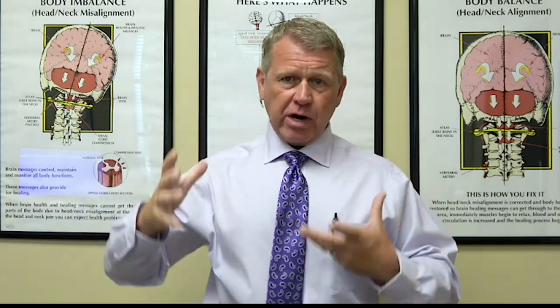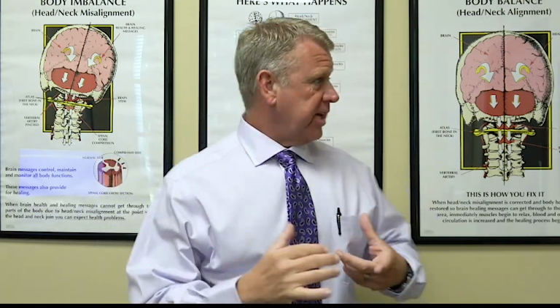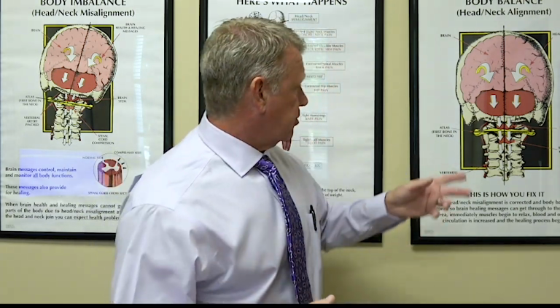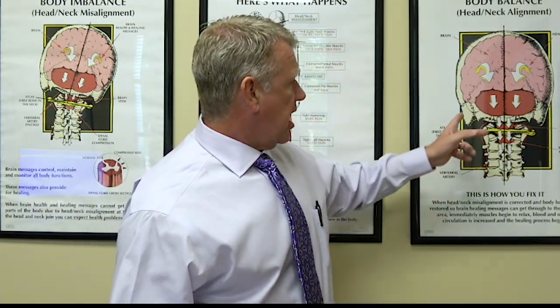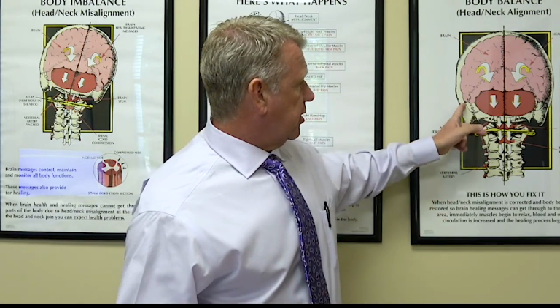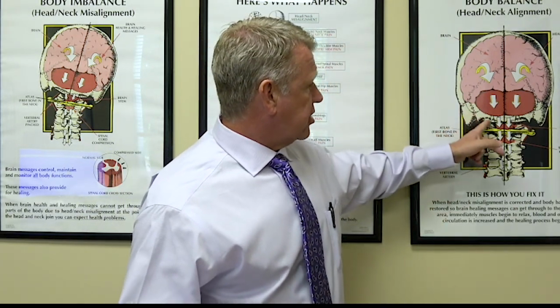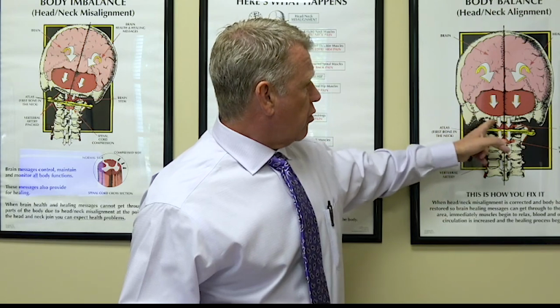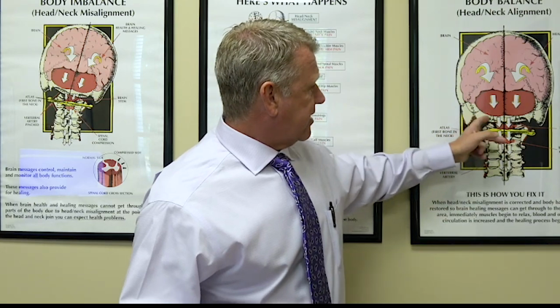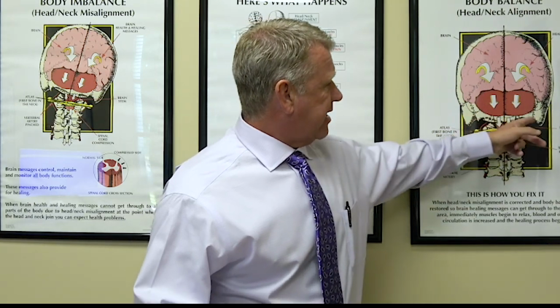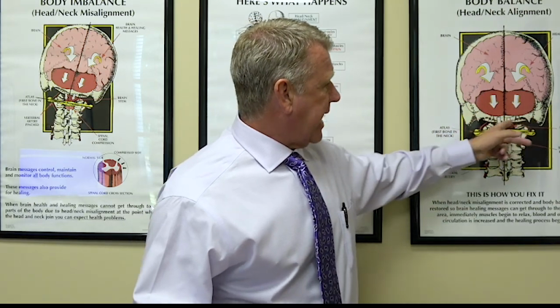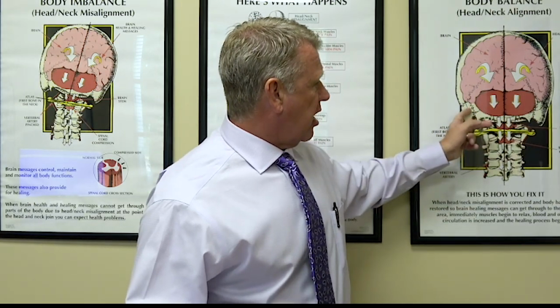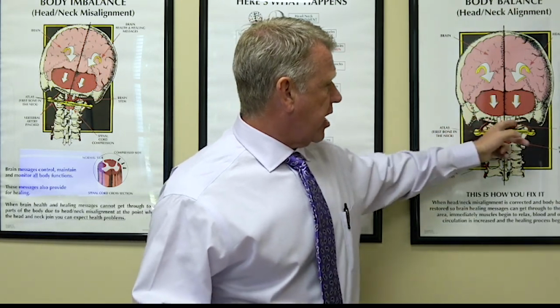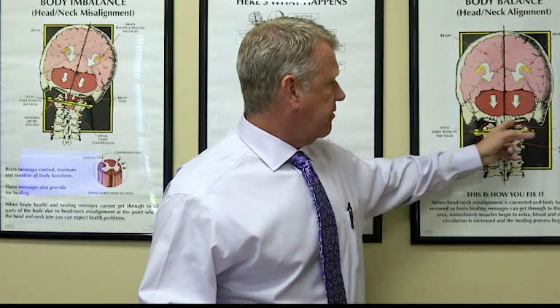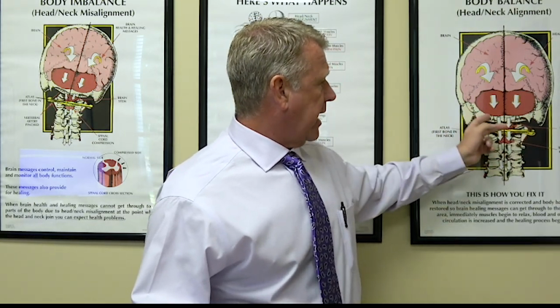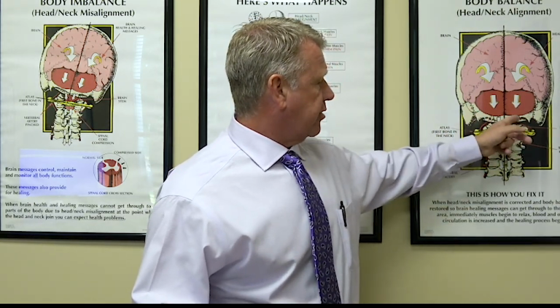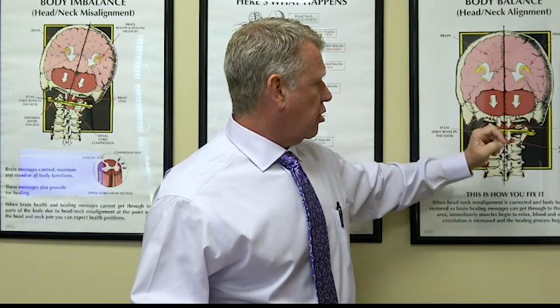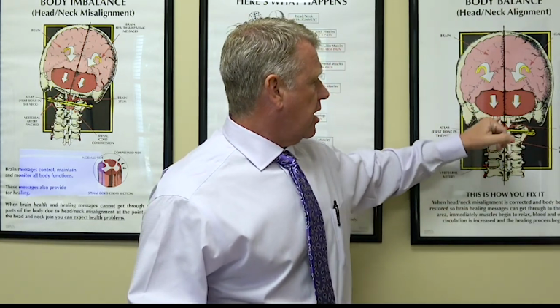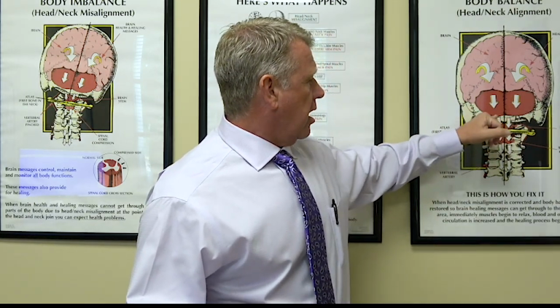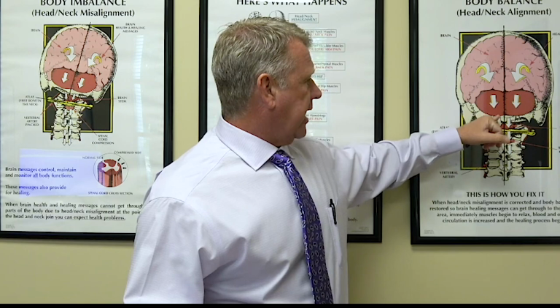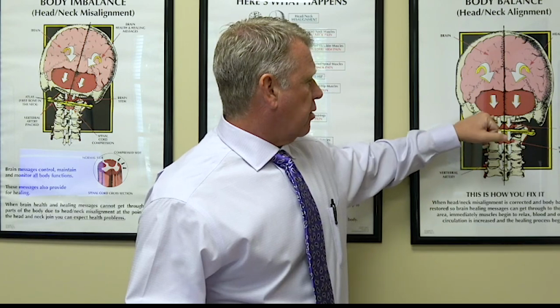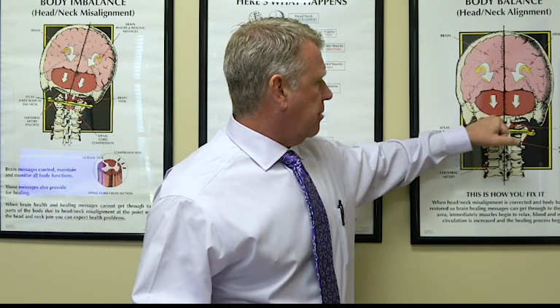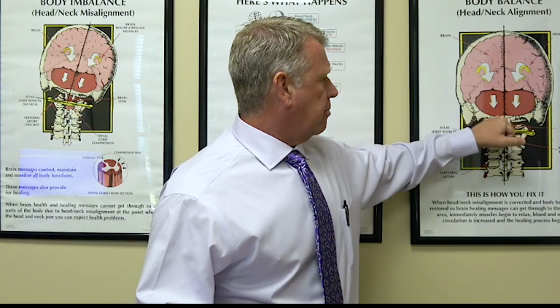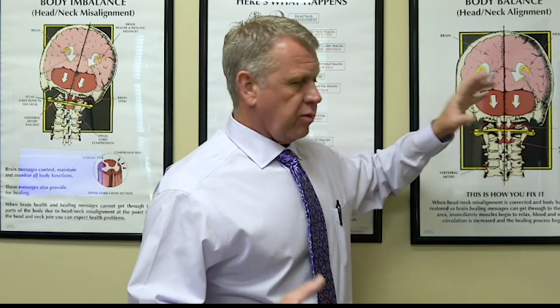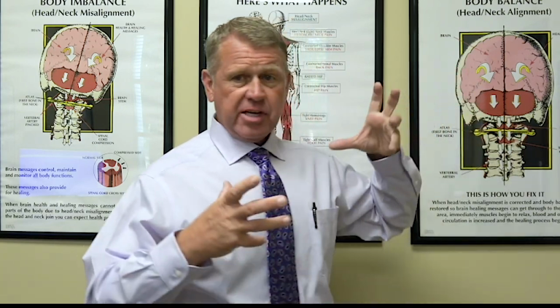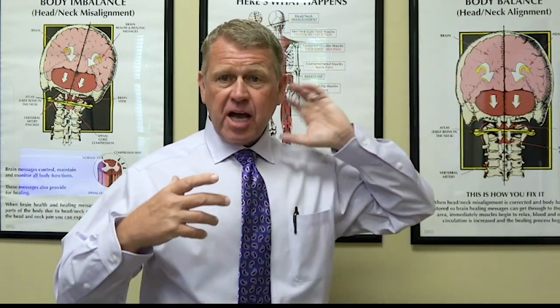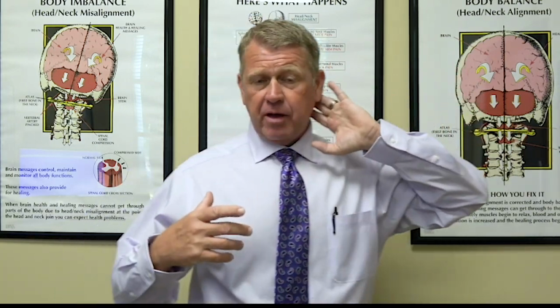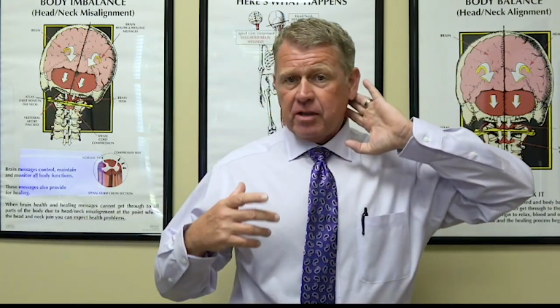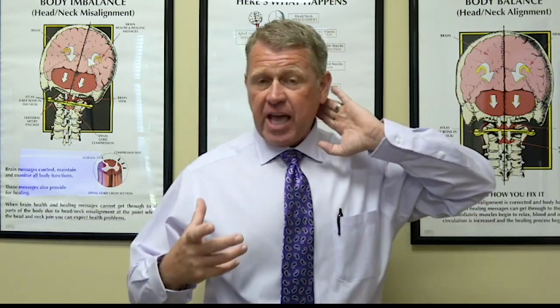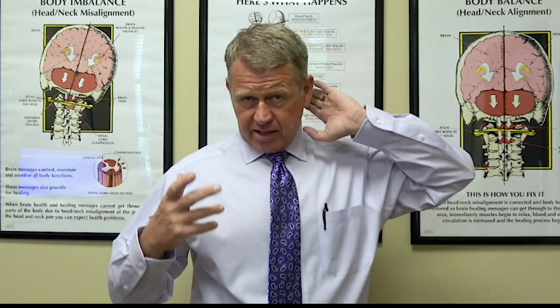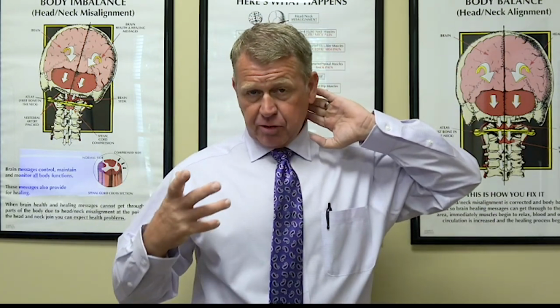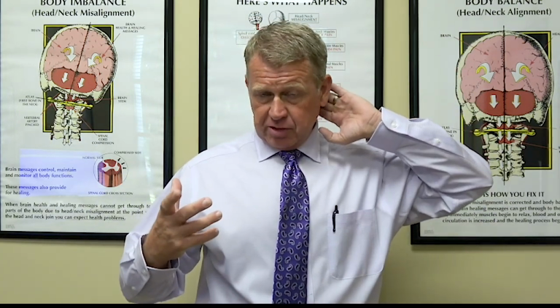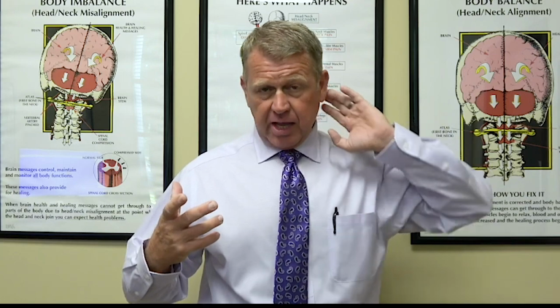Now, where is the occiput? The occiput is right at the very base of your head, the very base of your skull, and it's the bottom part that sits on top of the neck and the upper two bones in the neck.